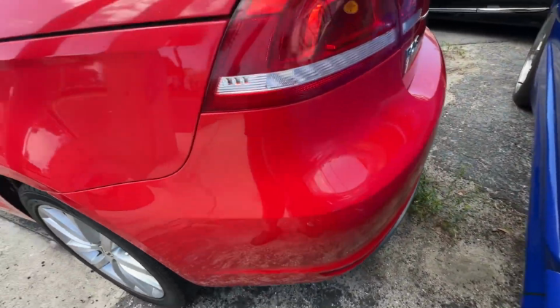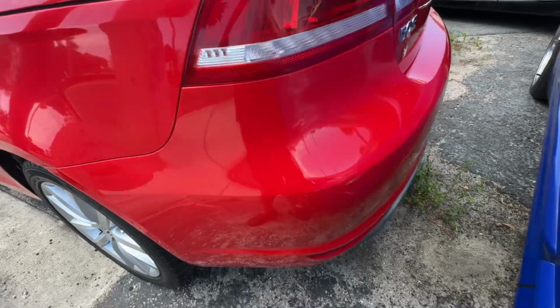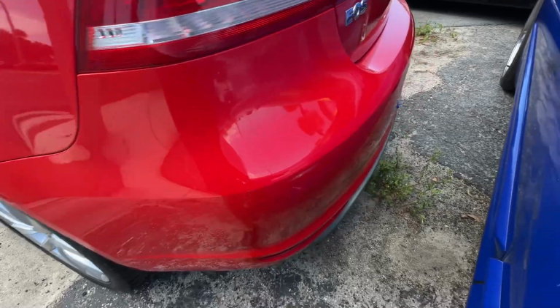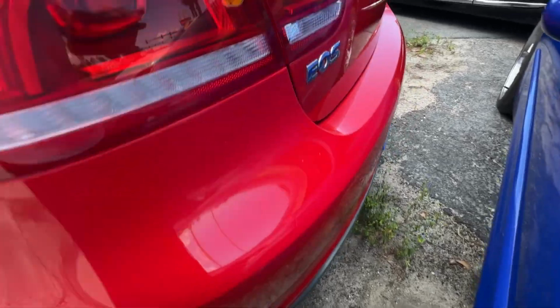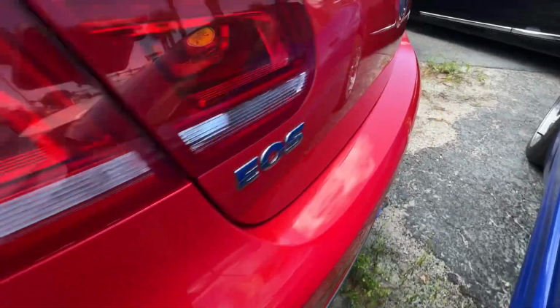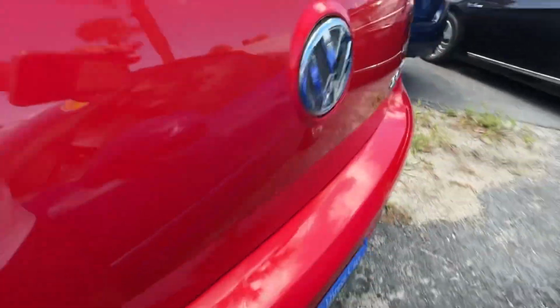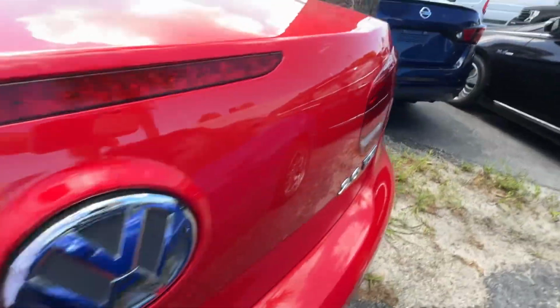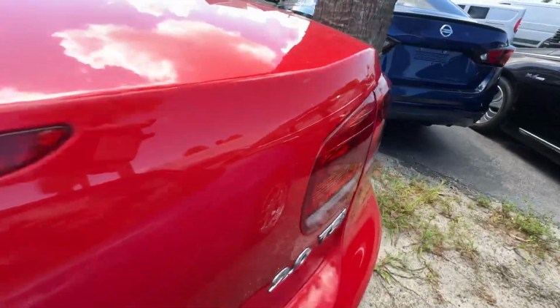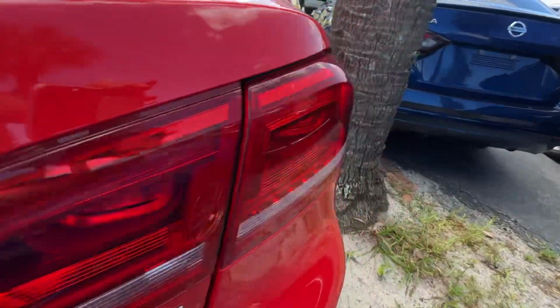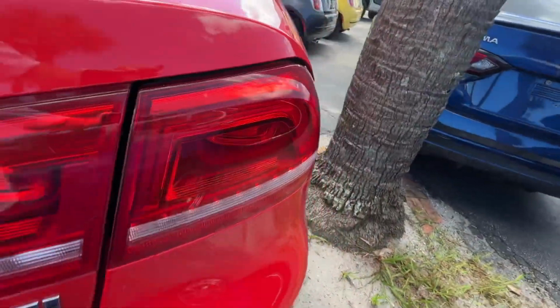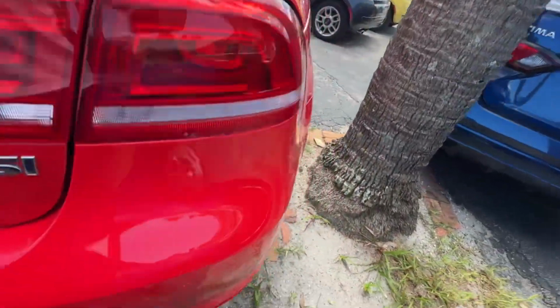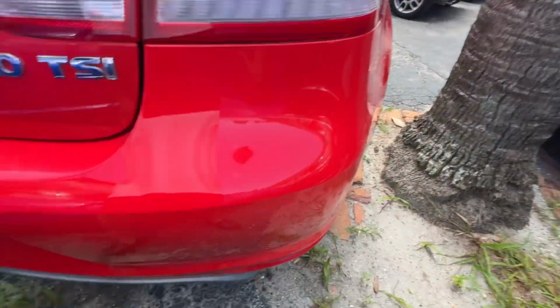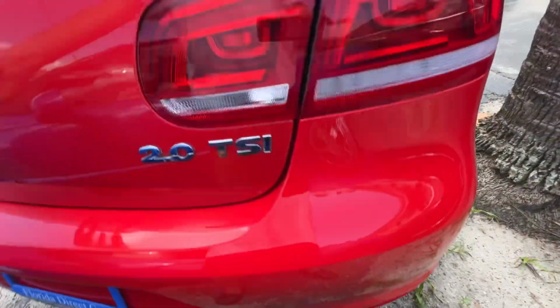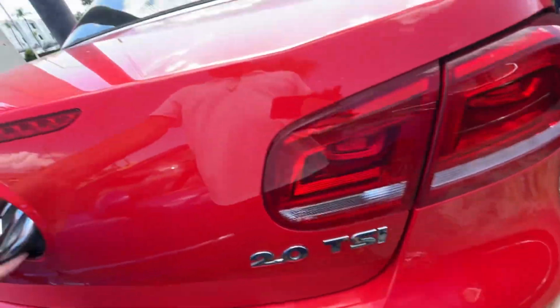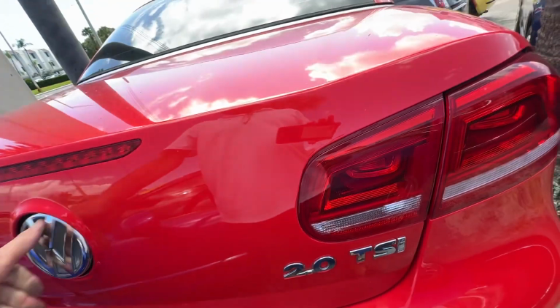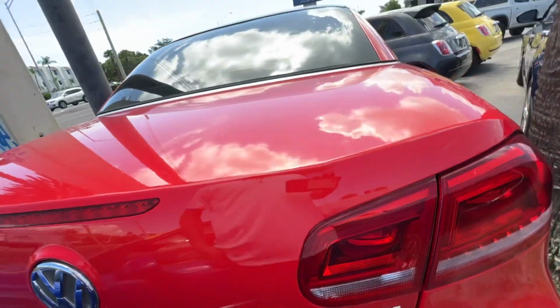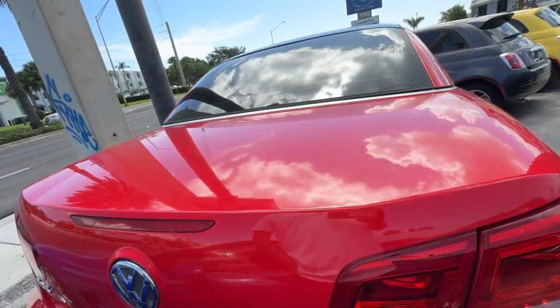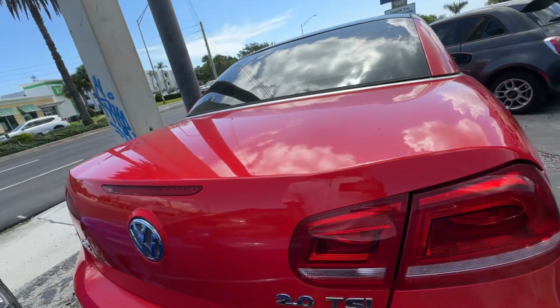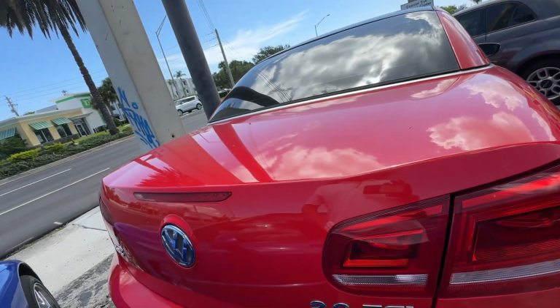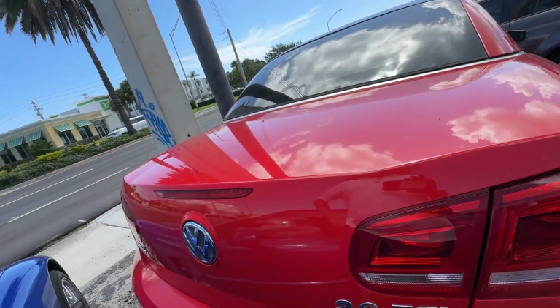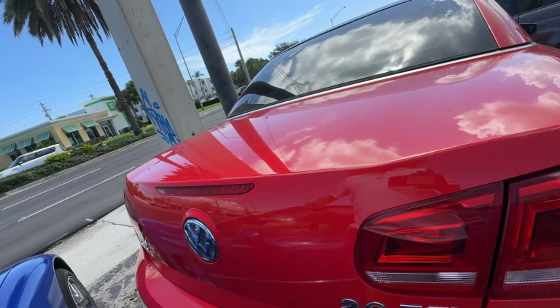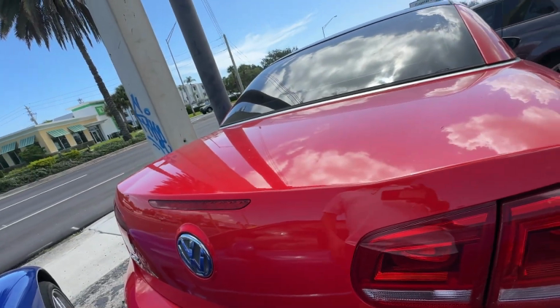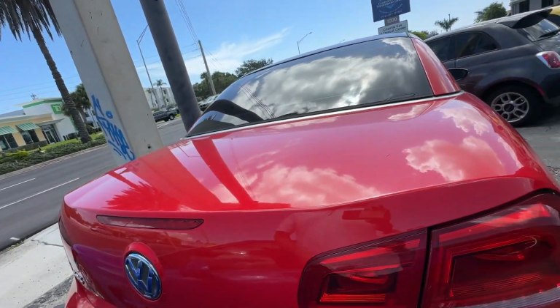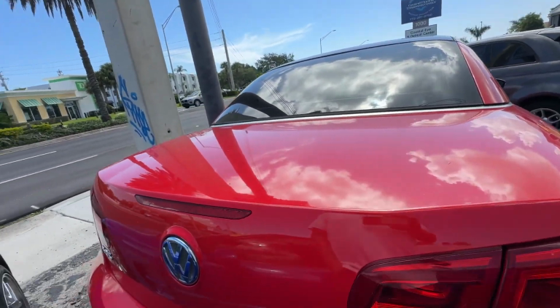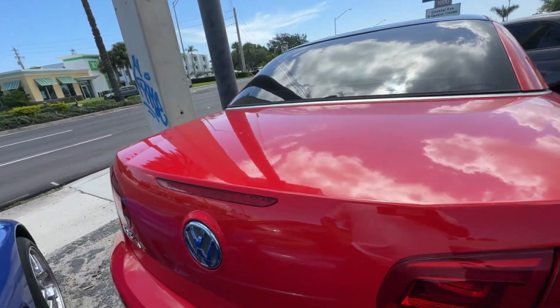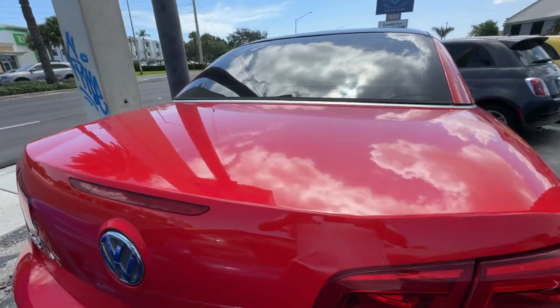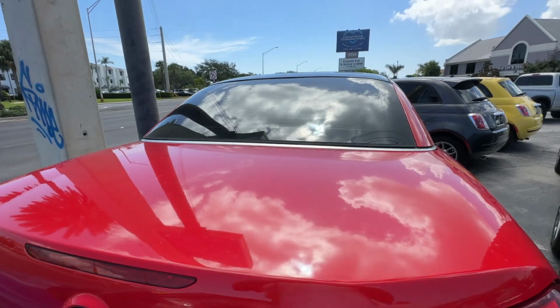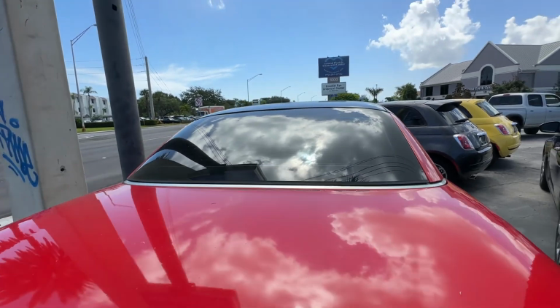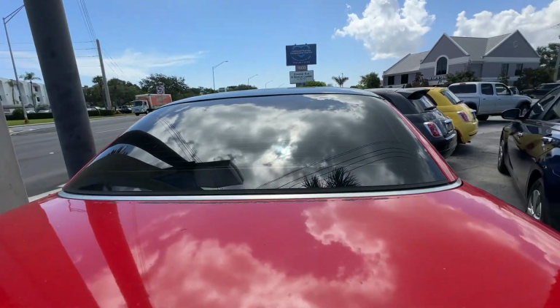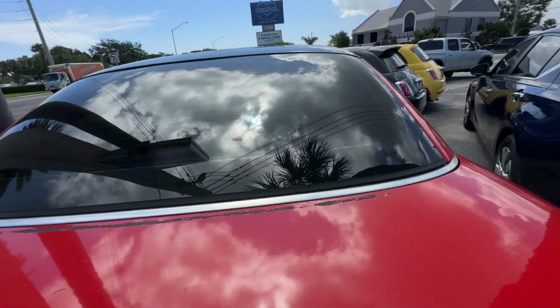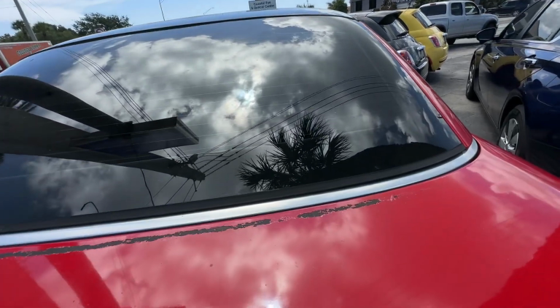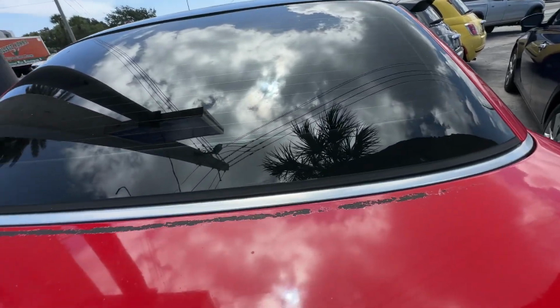Rear bumper looks fantastic. The taillights all look good. Let's see if we can't open this up for you. A little bit of fade on the deck lid back here.